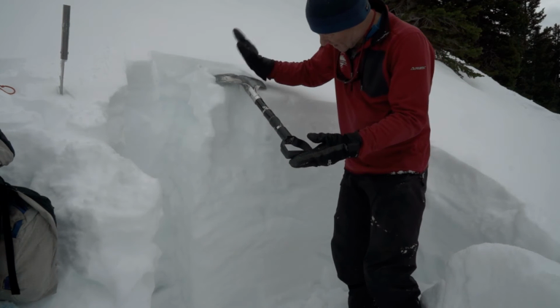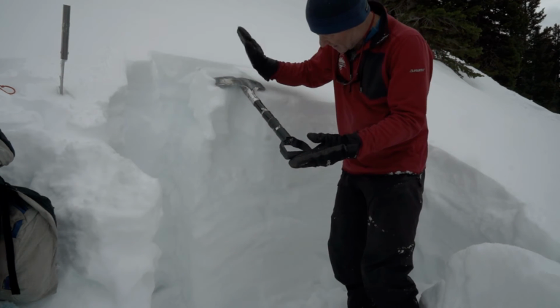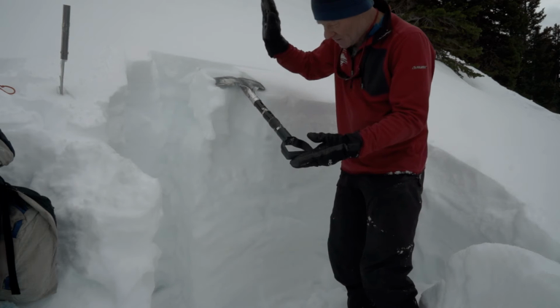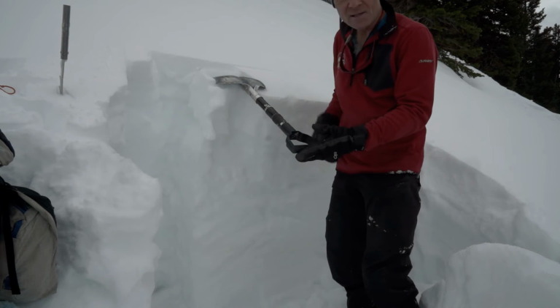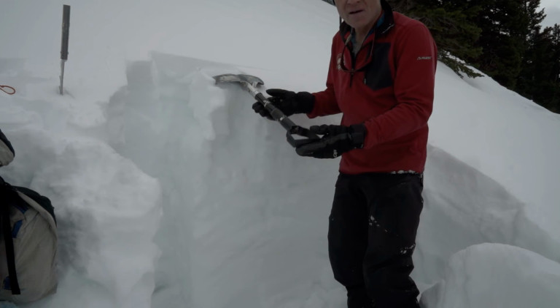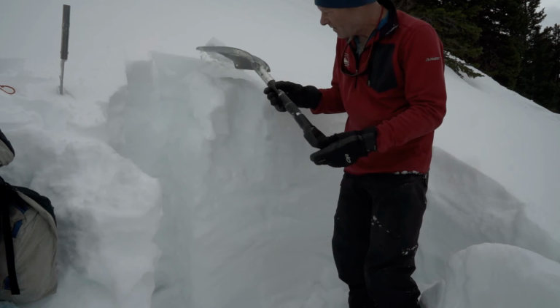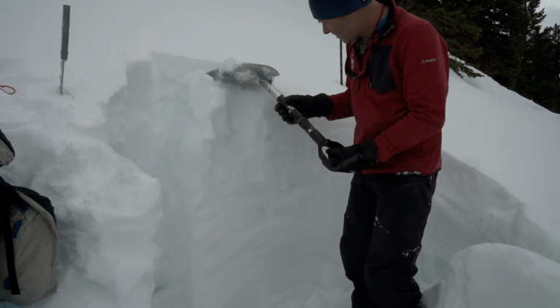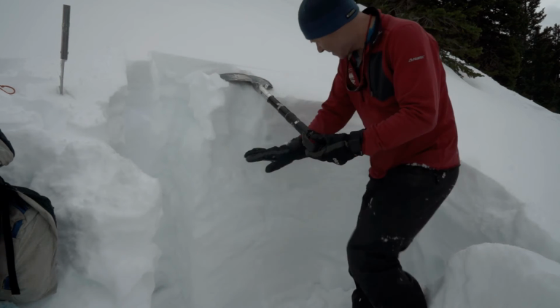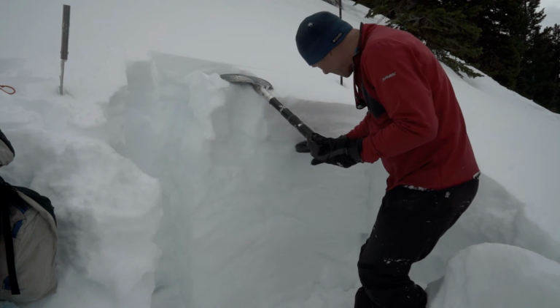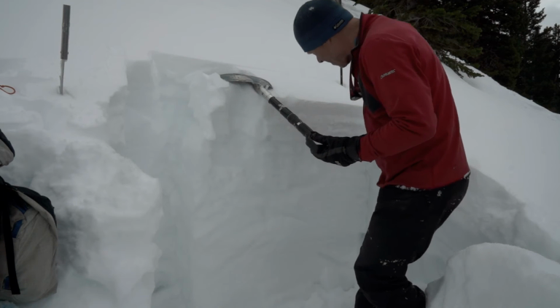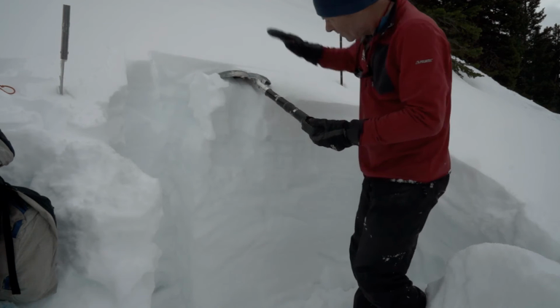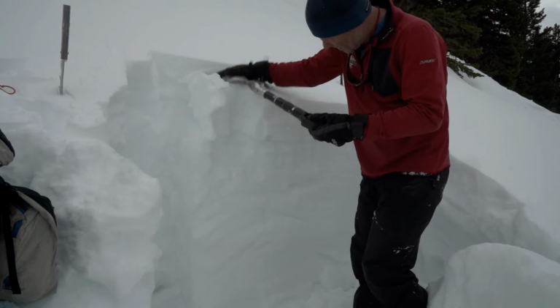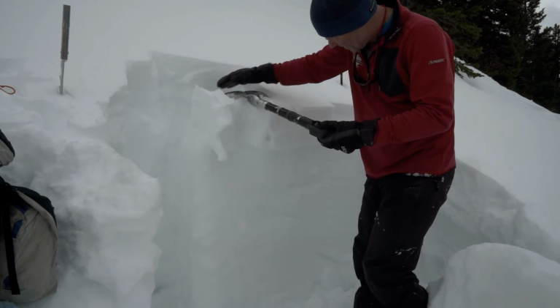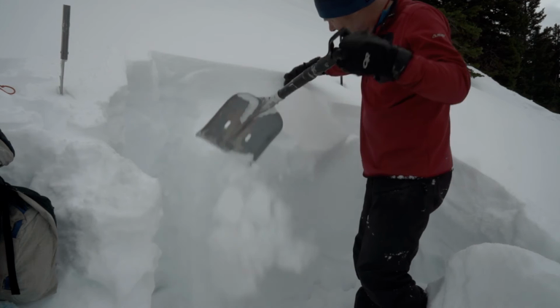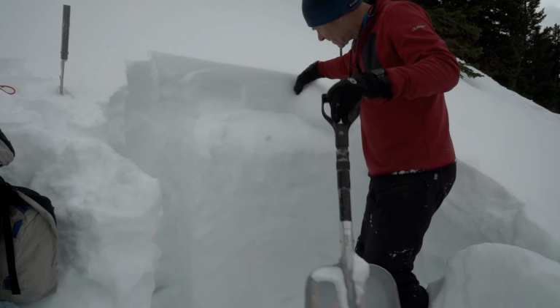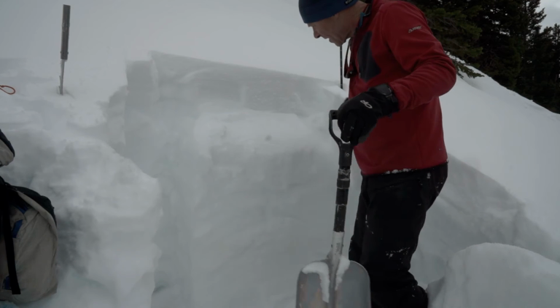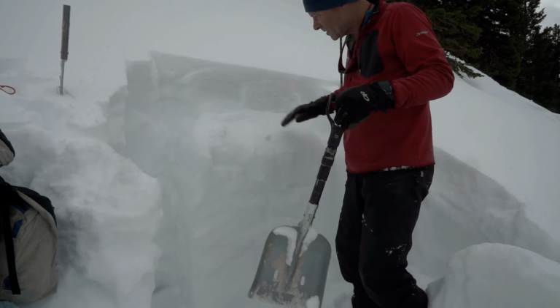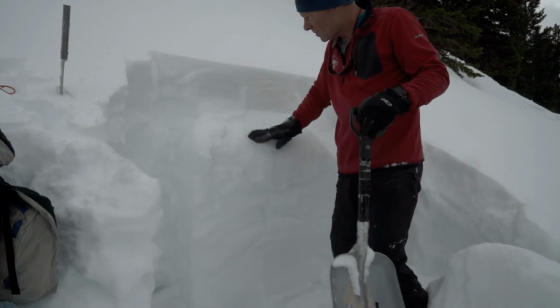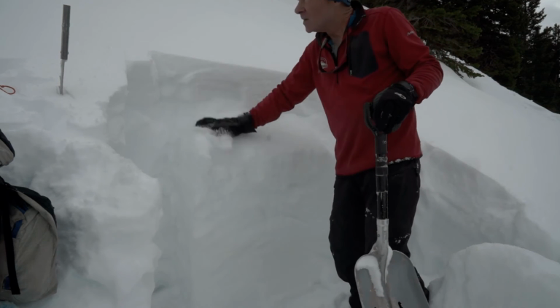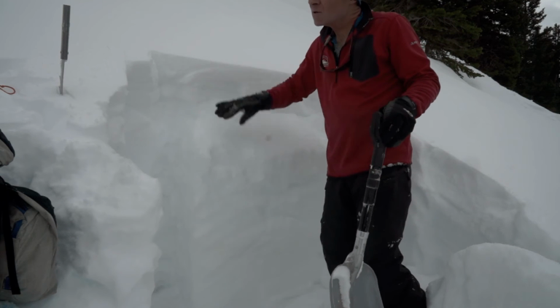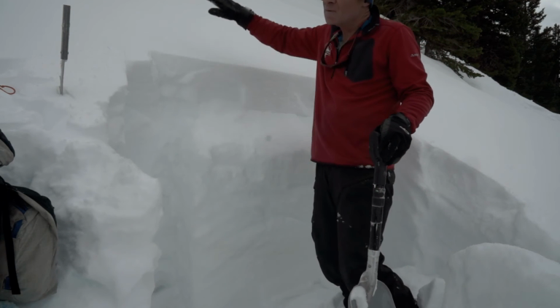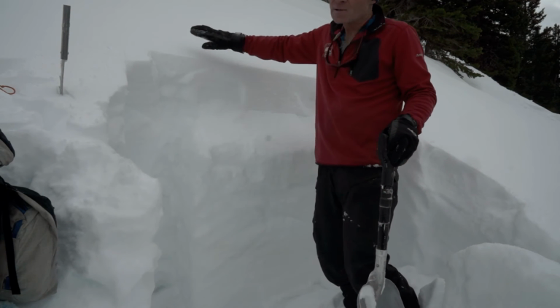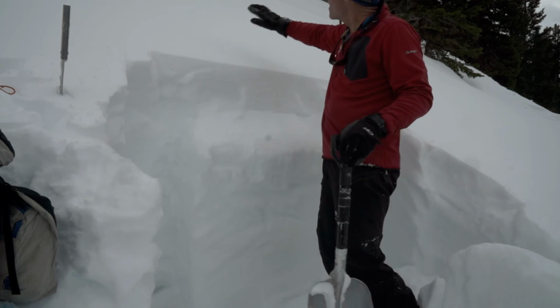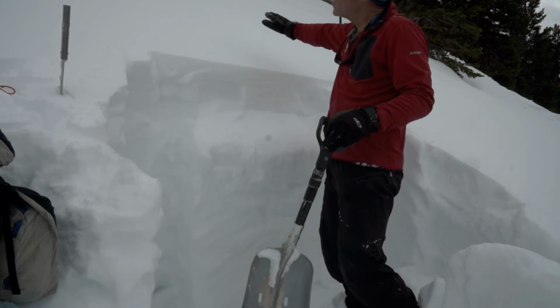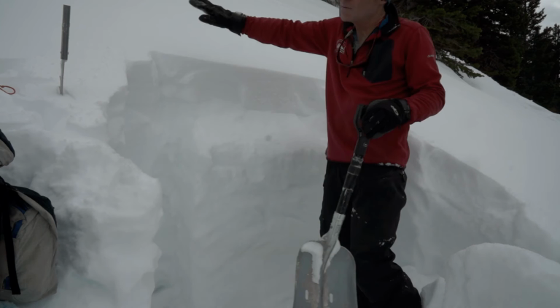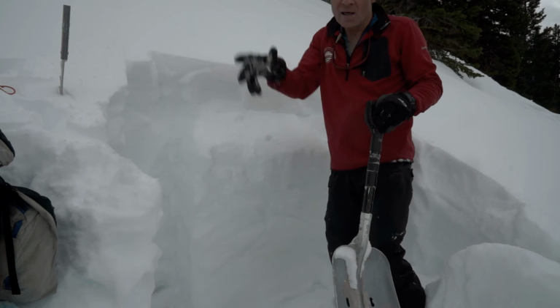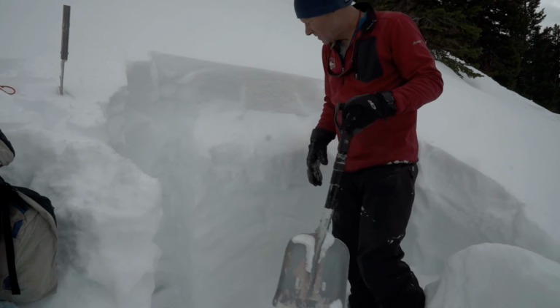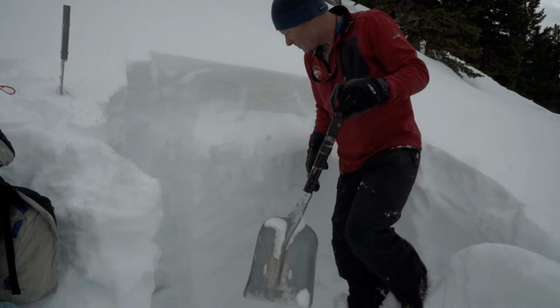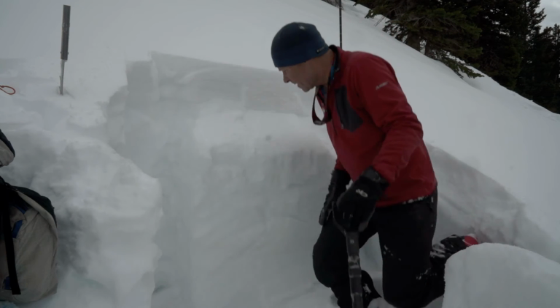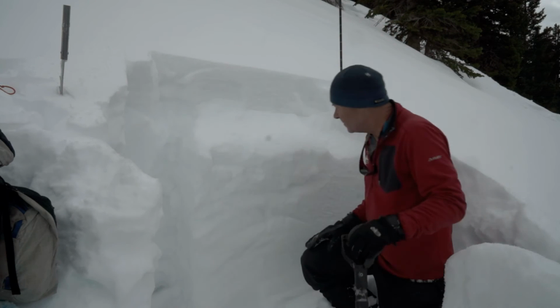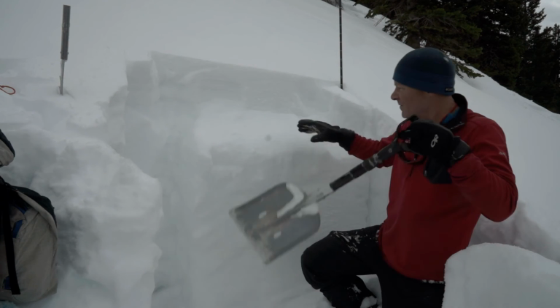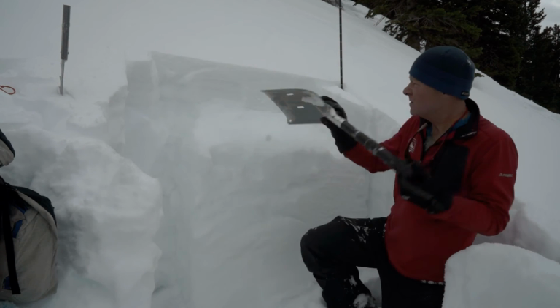Just like that — five taps and it fractures all the way across, propagated. So in theory, you could trigger an avalanche on a slope like this. It's very, very sensitive.